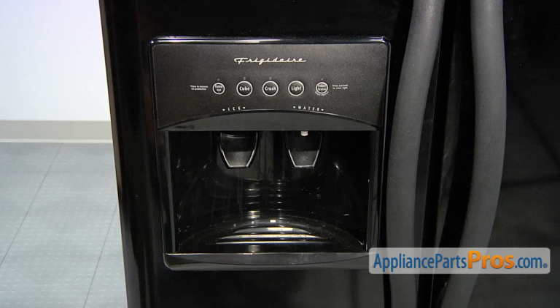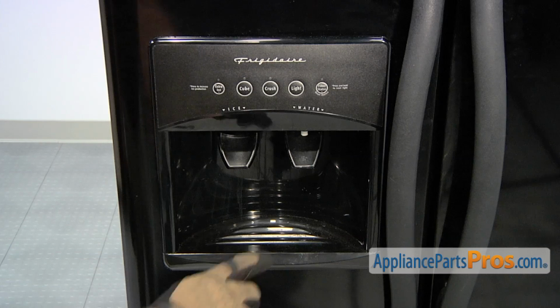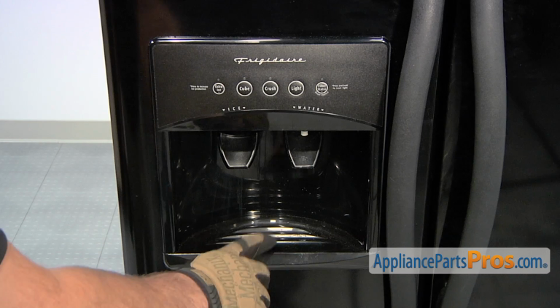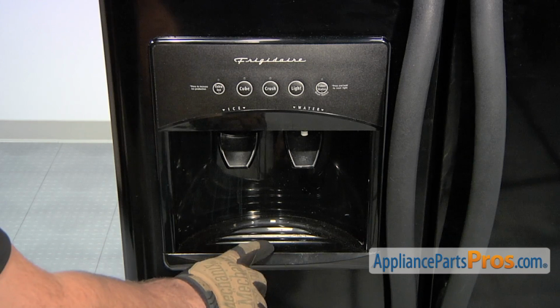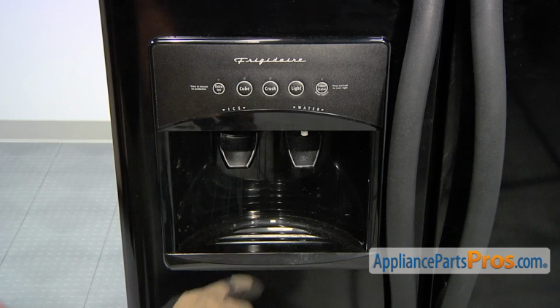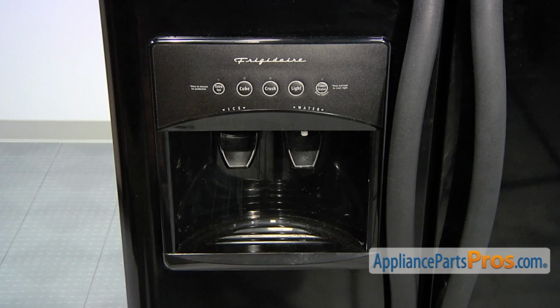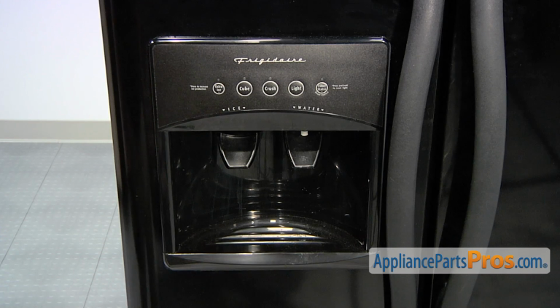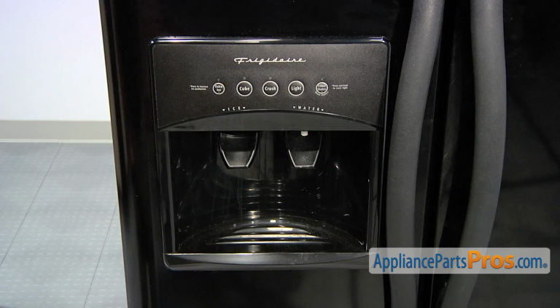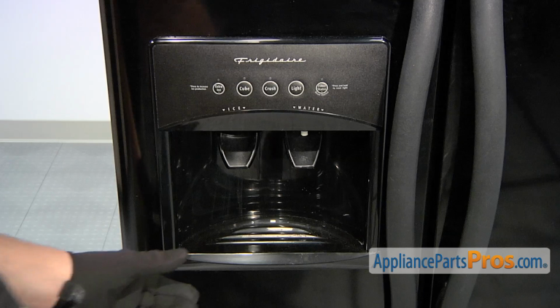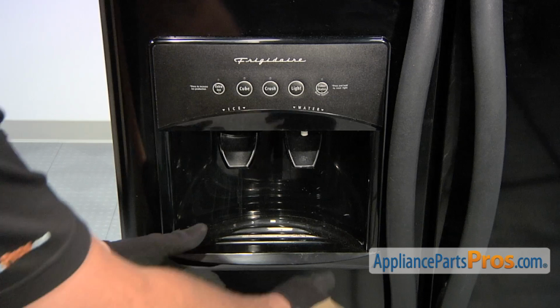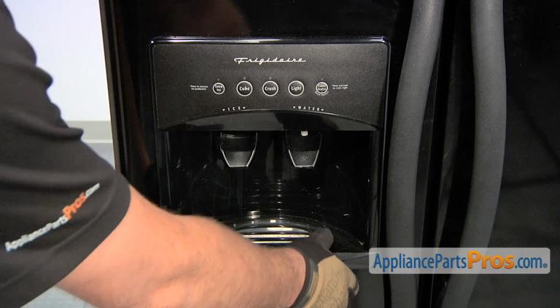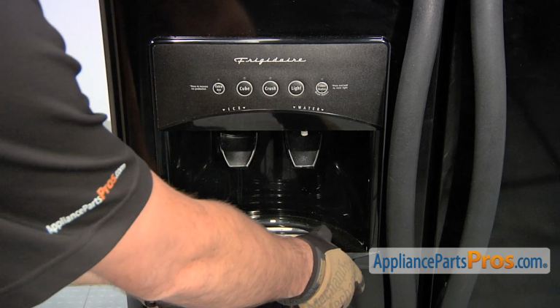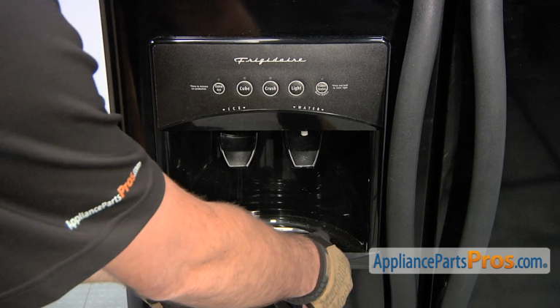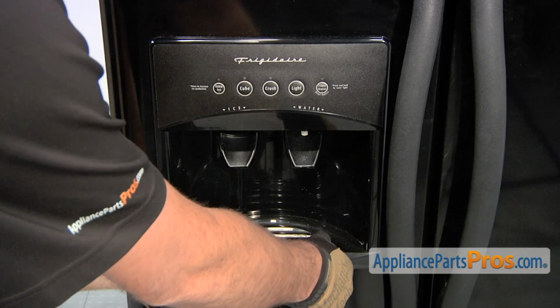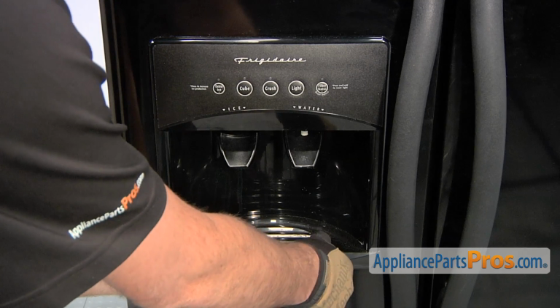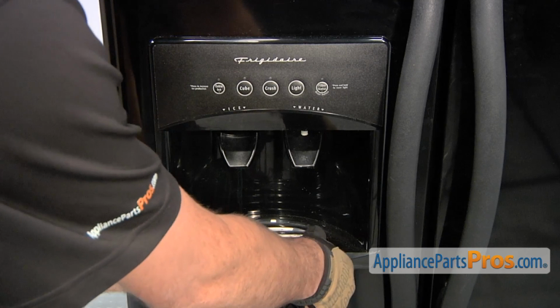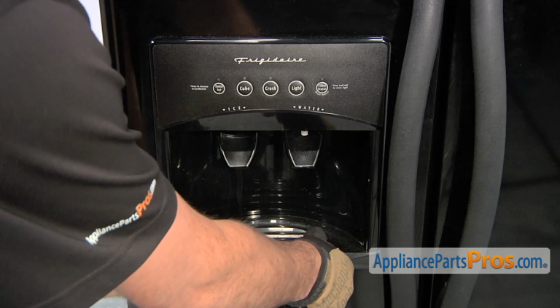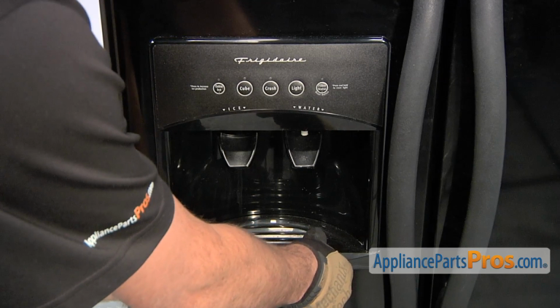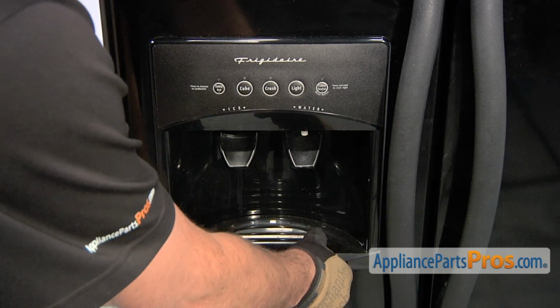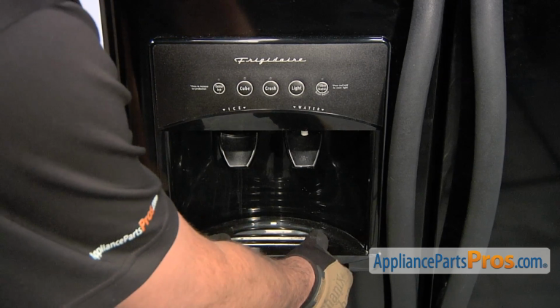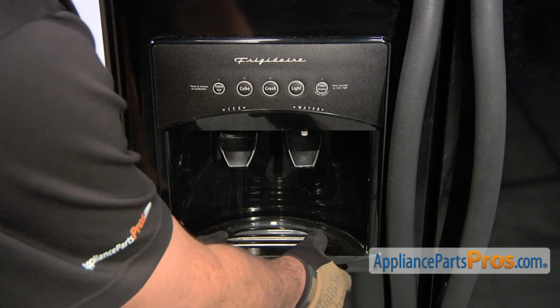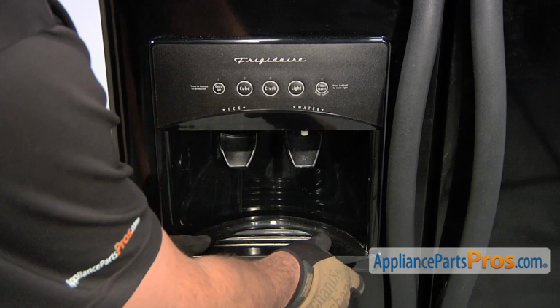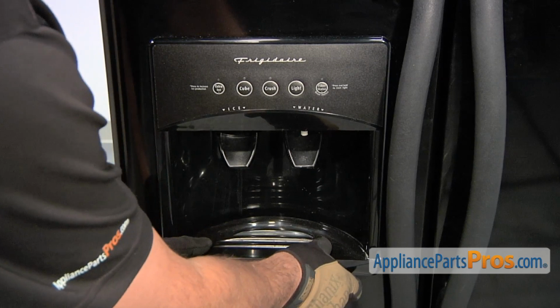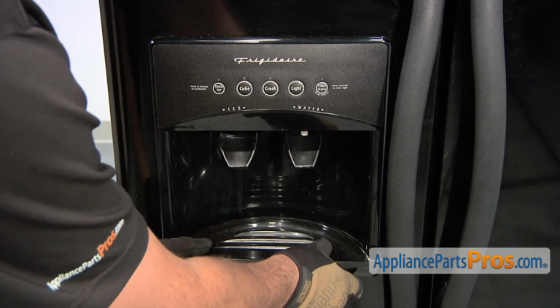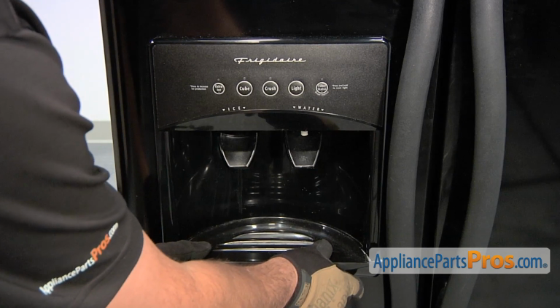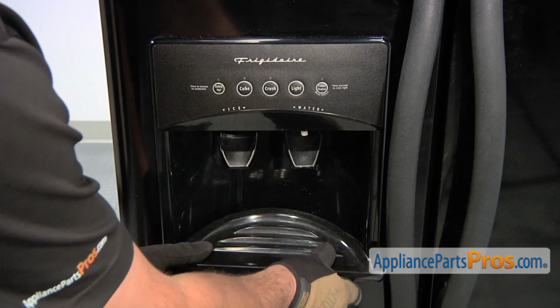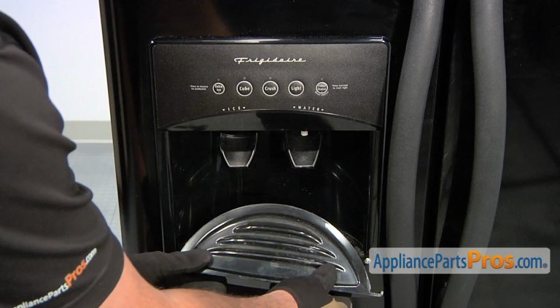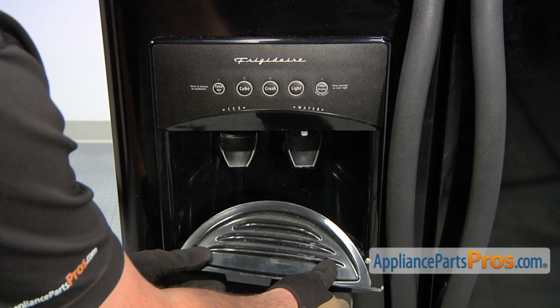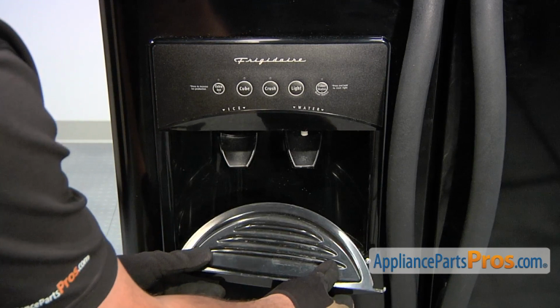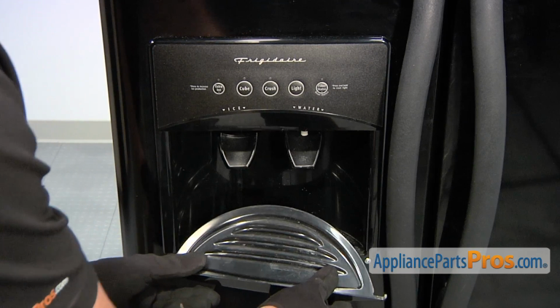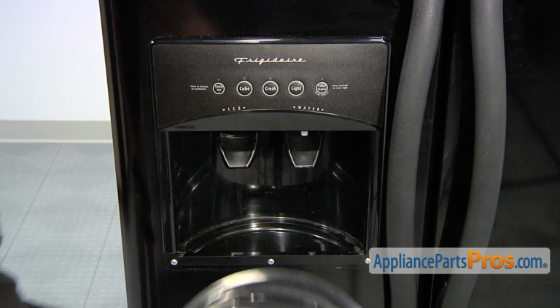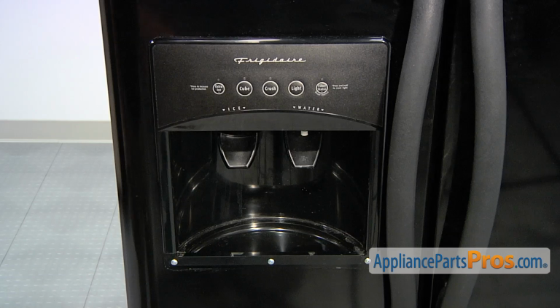Start by removing the bottom tray assembly. To do so, grab on and pull it straight out which will release it, and now you can remove it.